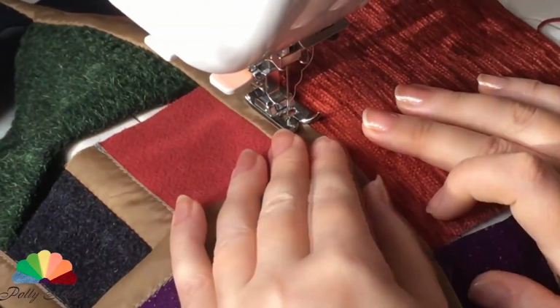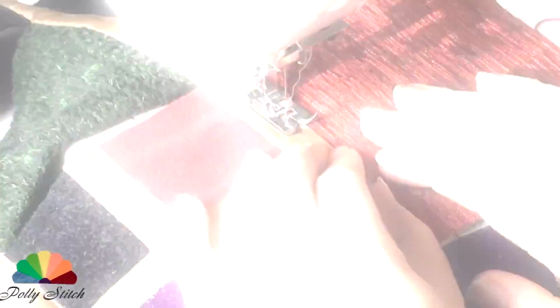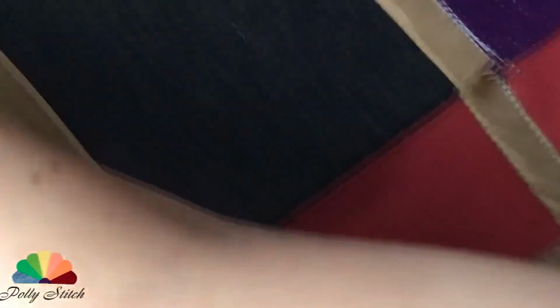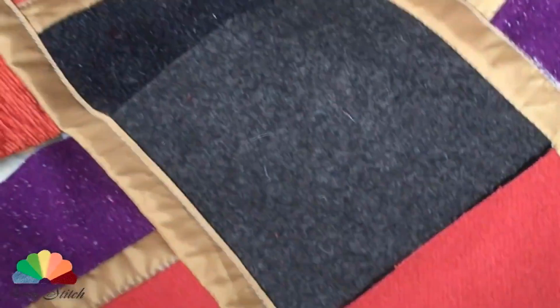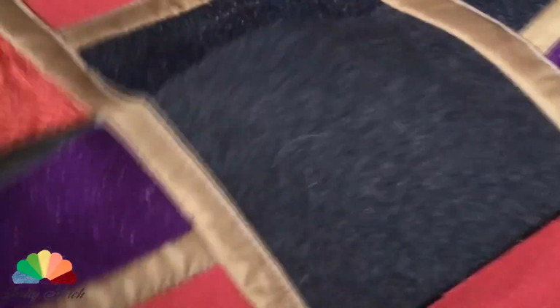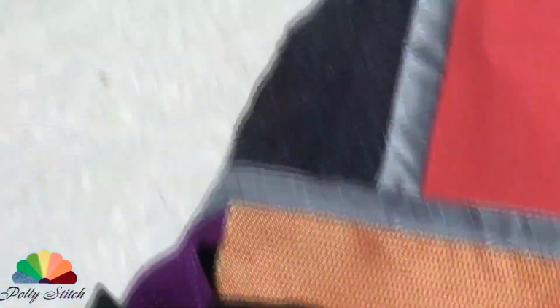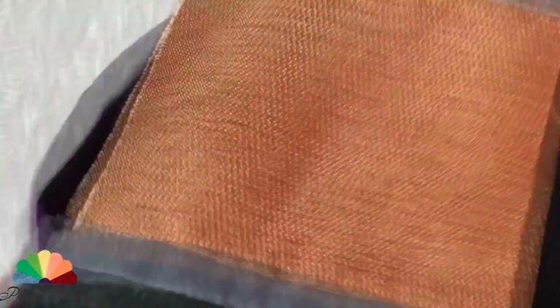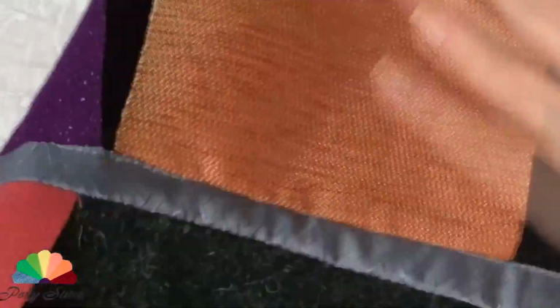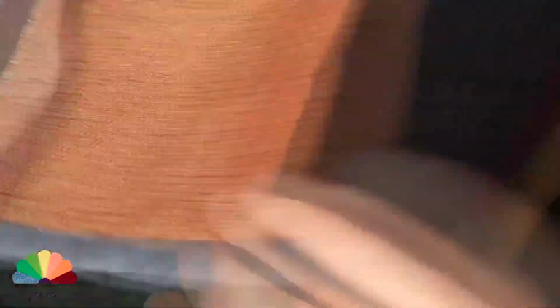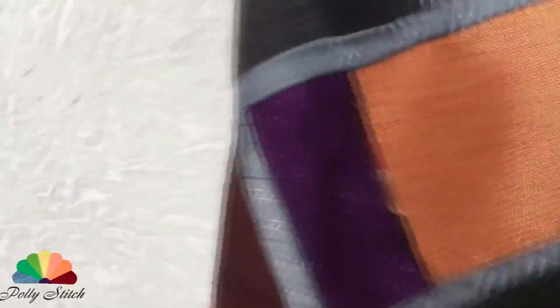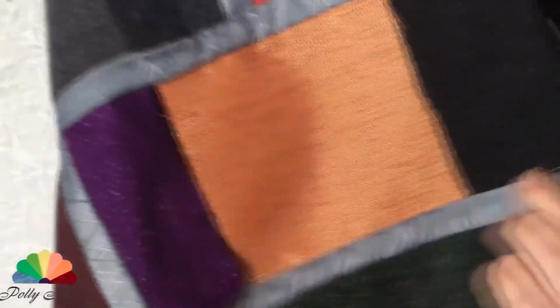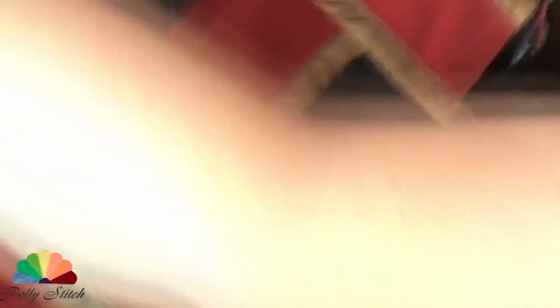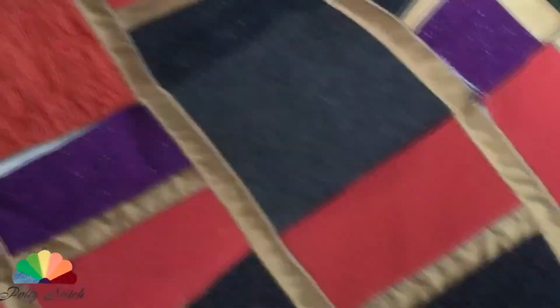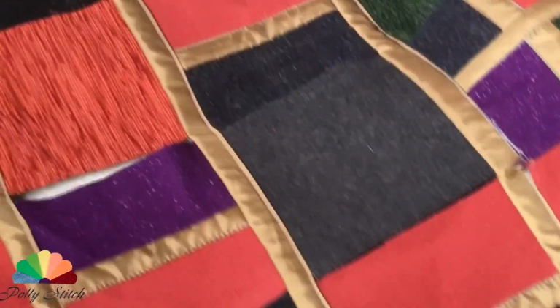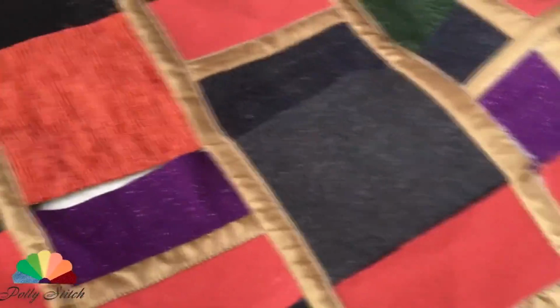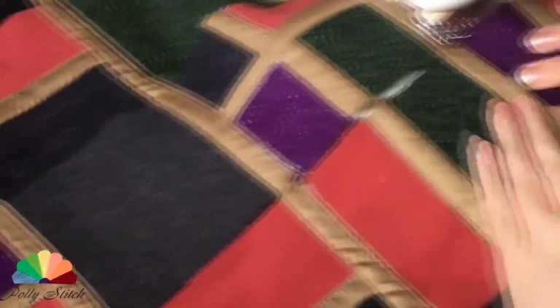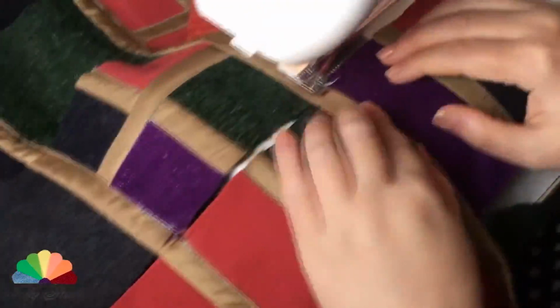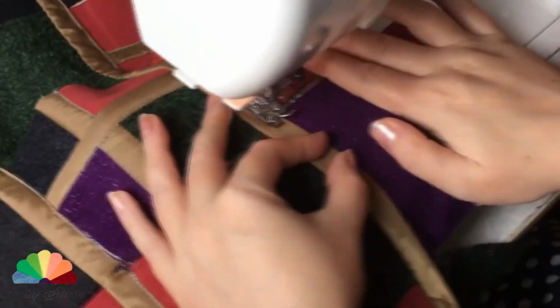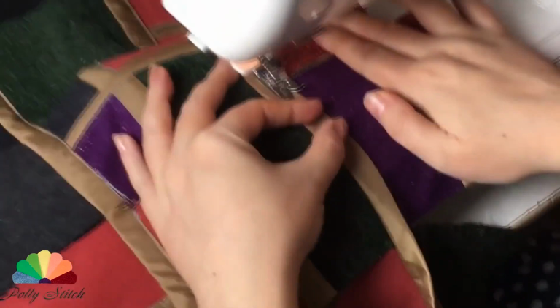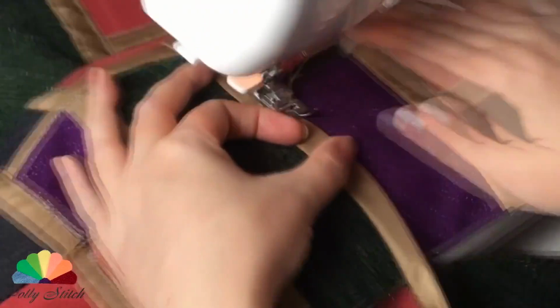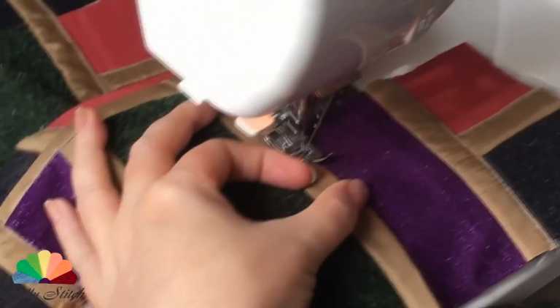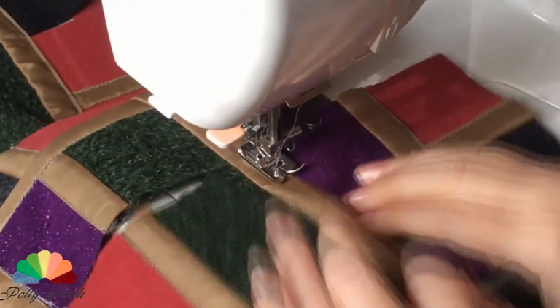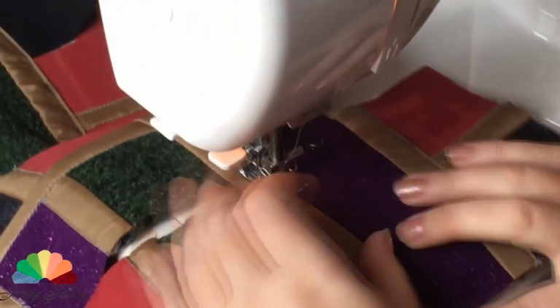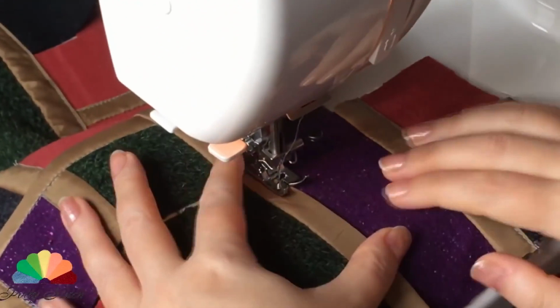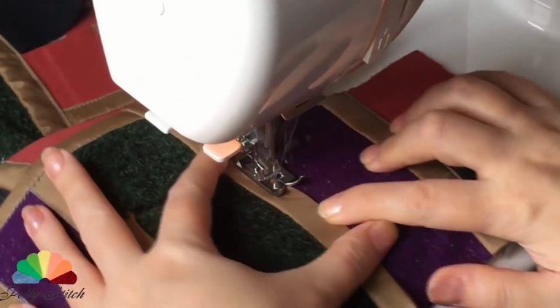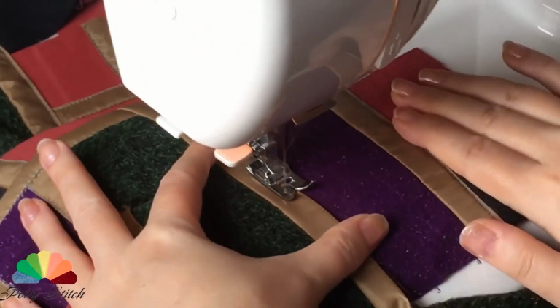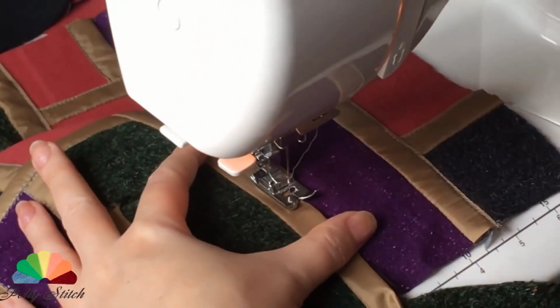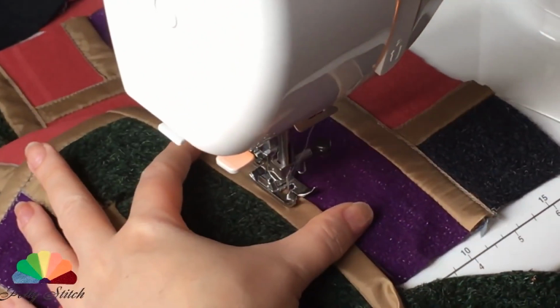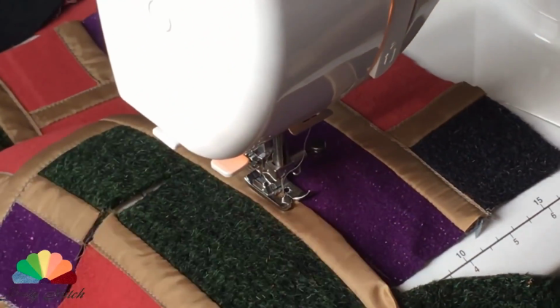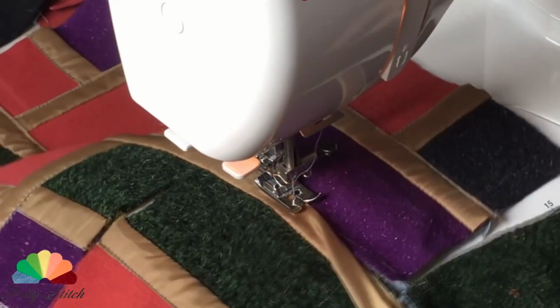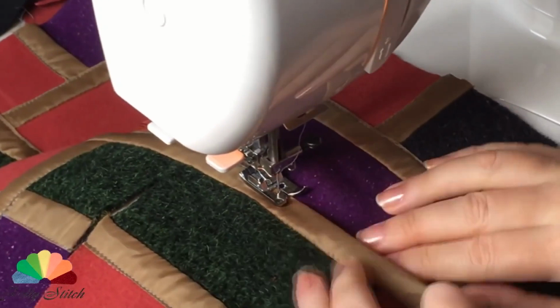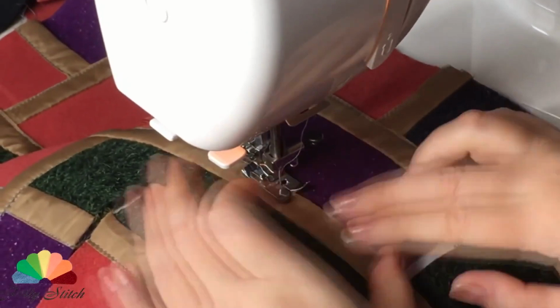Step 6: We turn the canvas around and sew the double trim from the front side like we did before. You get a very interesting double-sided canvas.